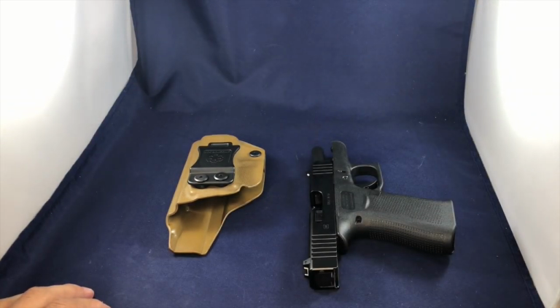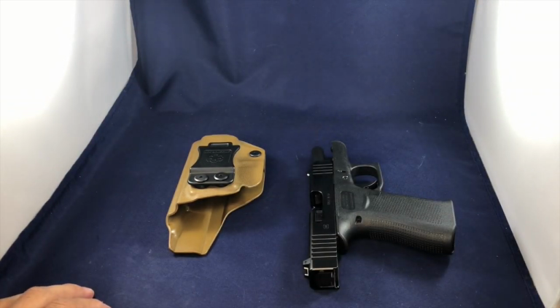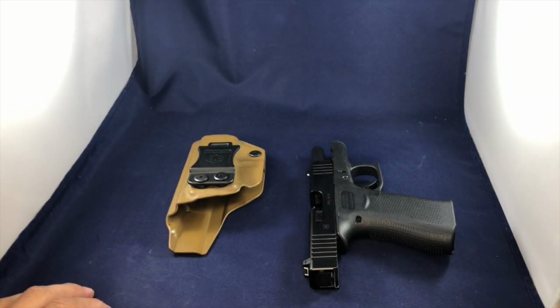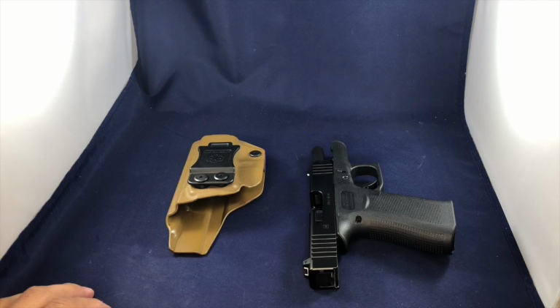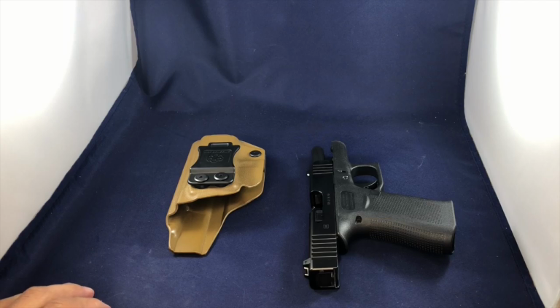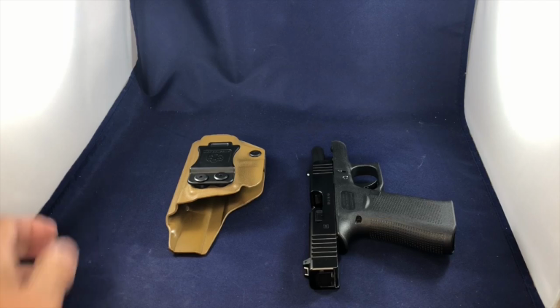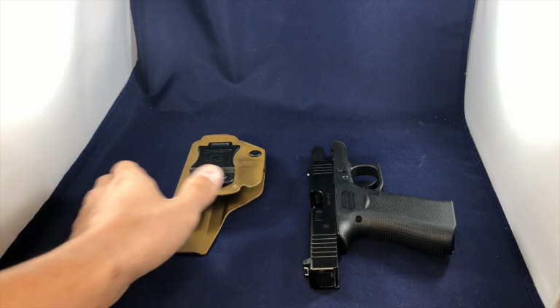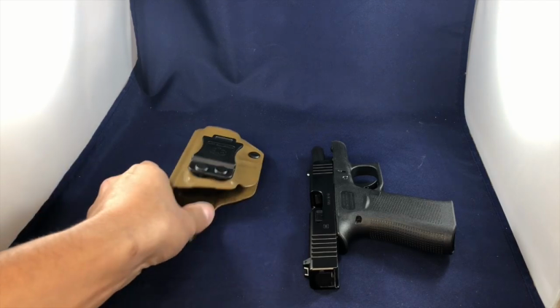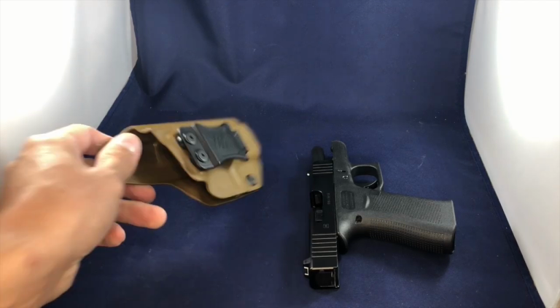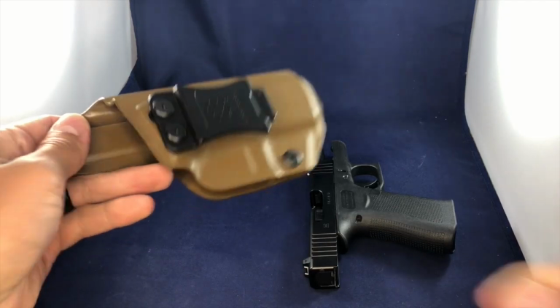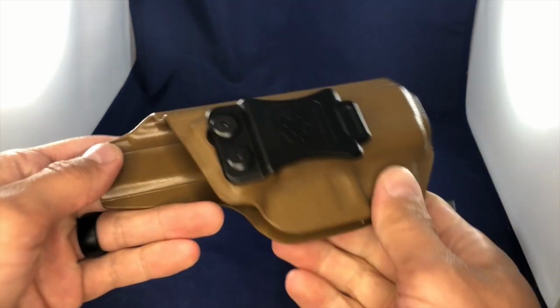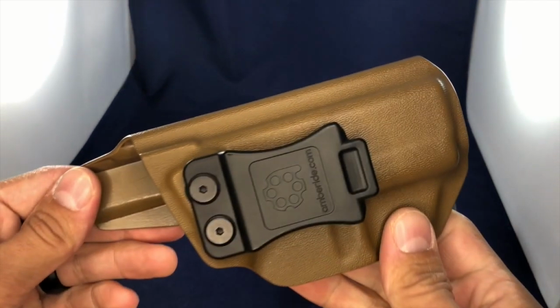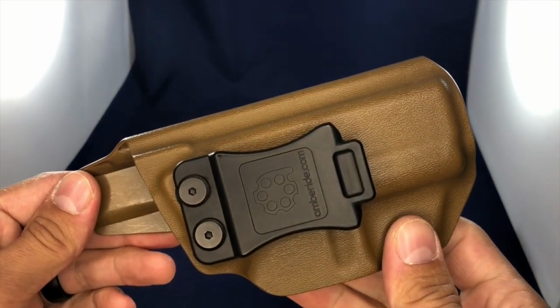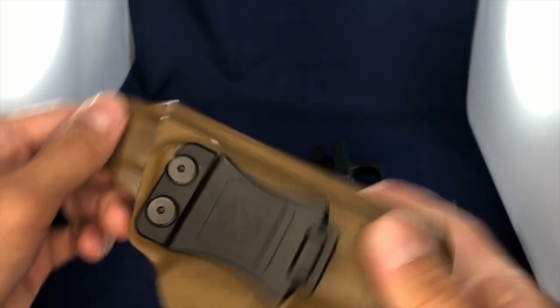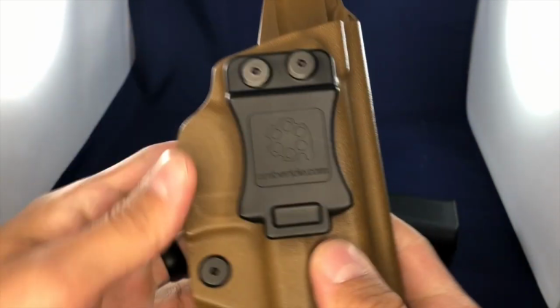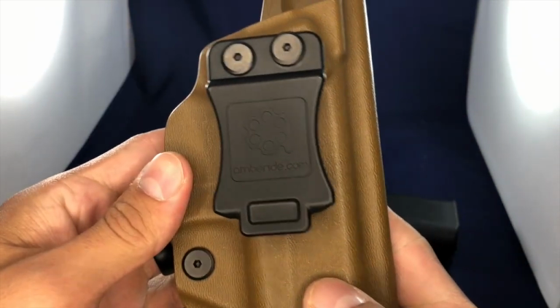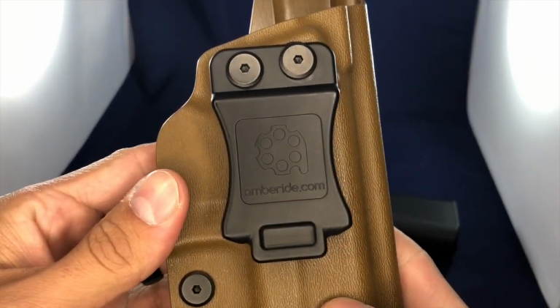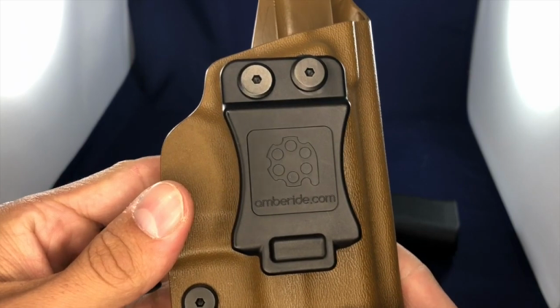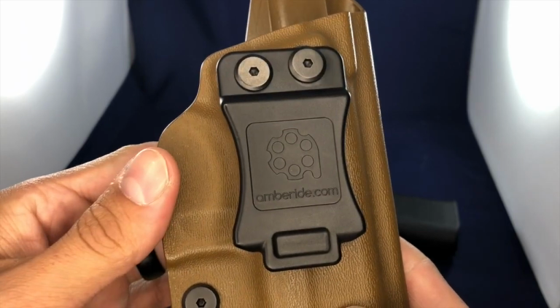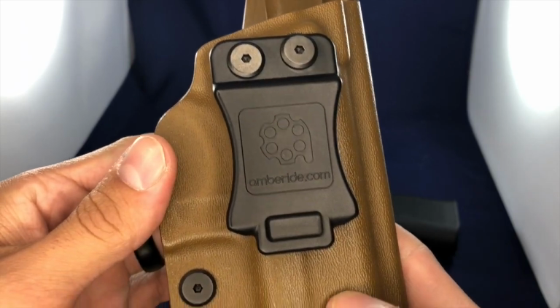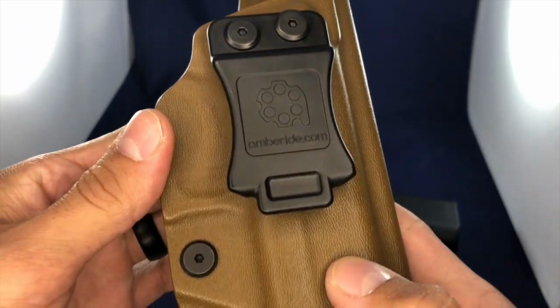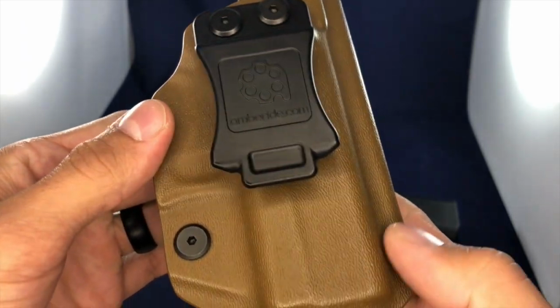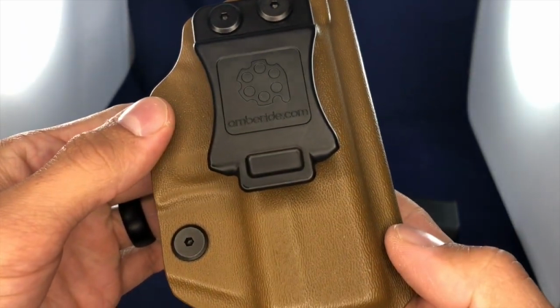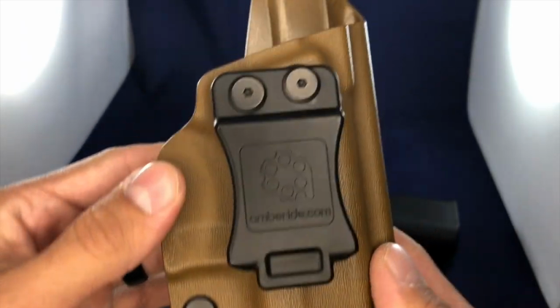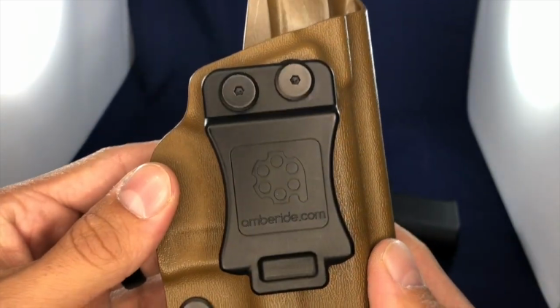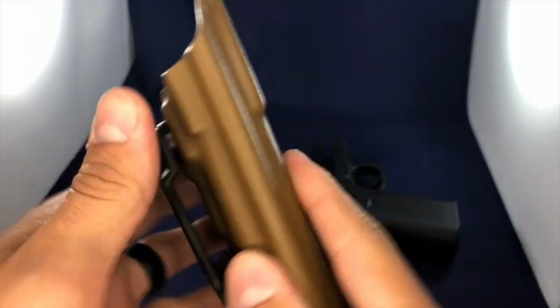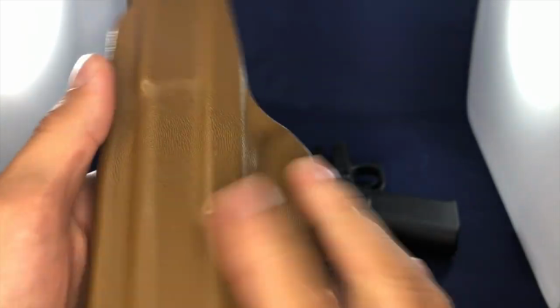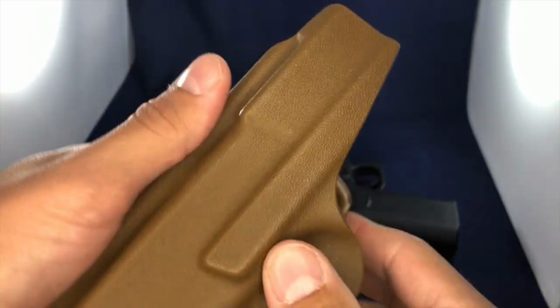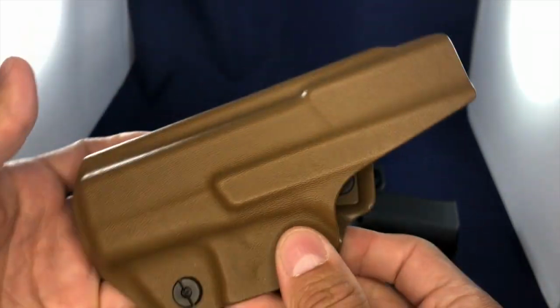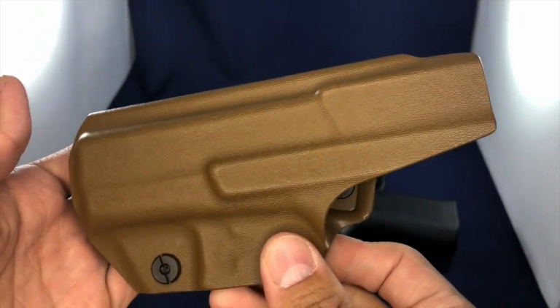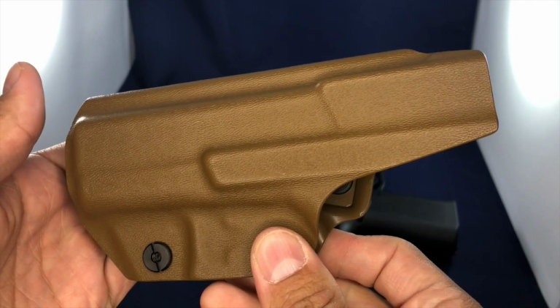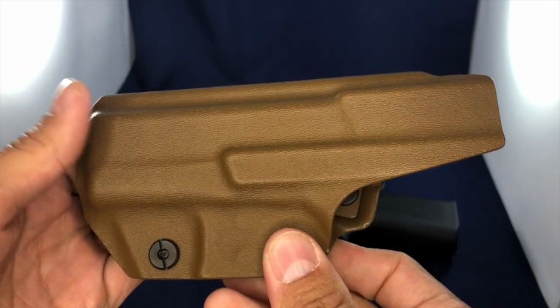We have another gear review today. This is the Amber-Eyed Holster. I just want to show you overall what this thing looks like and discuss some of the finer parts about it.